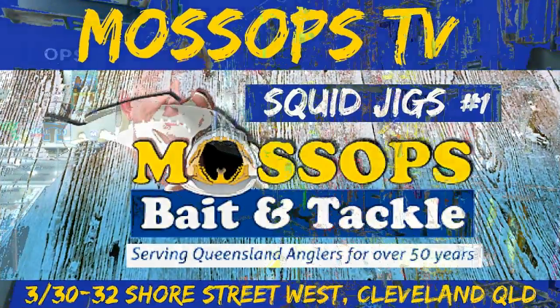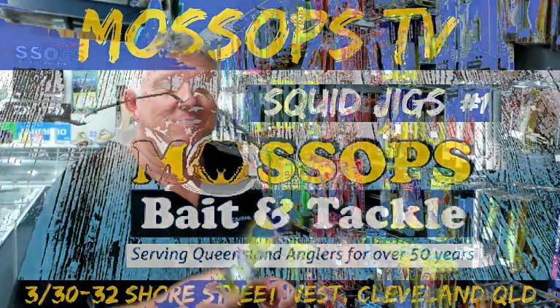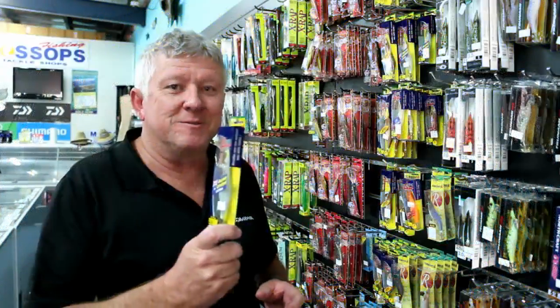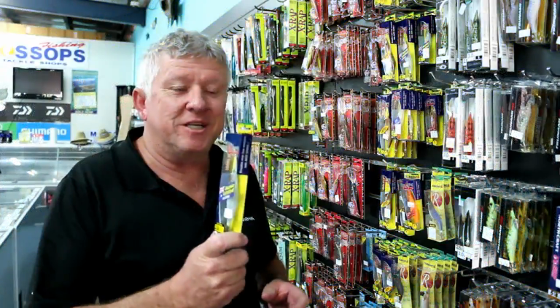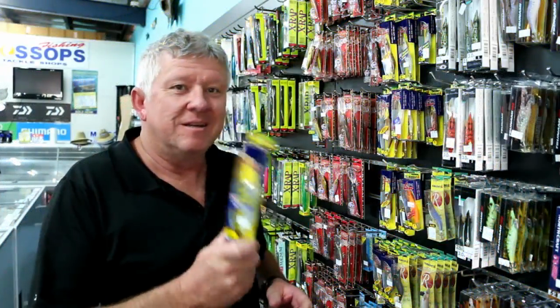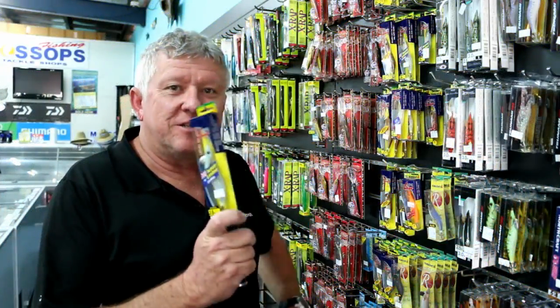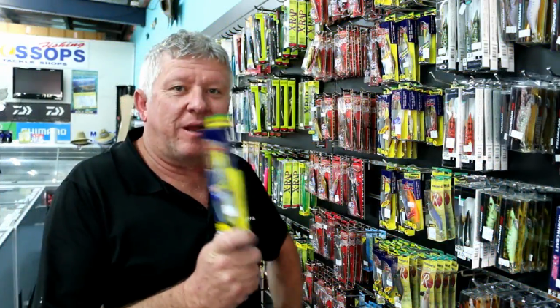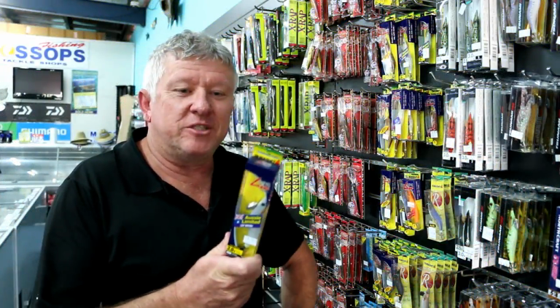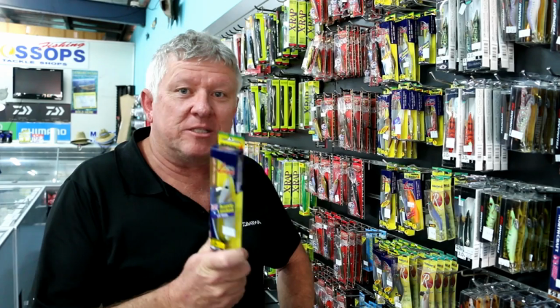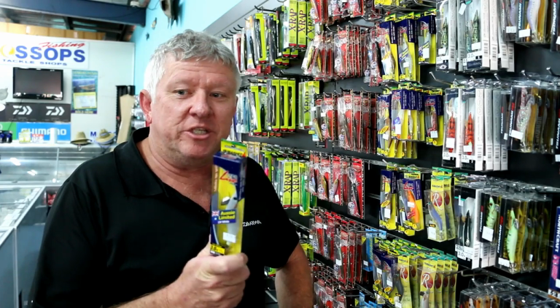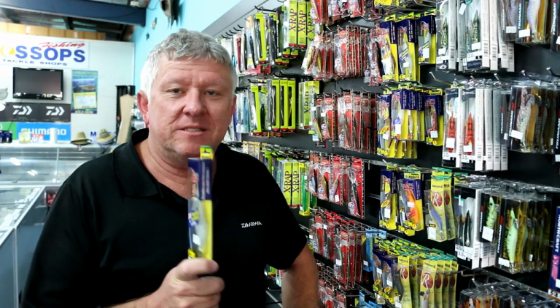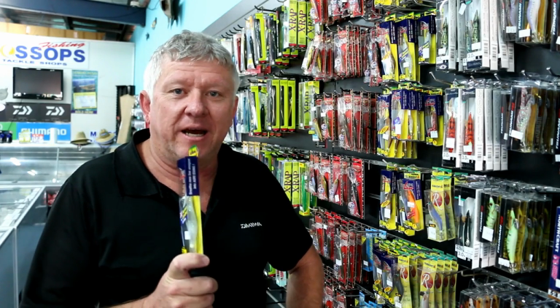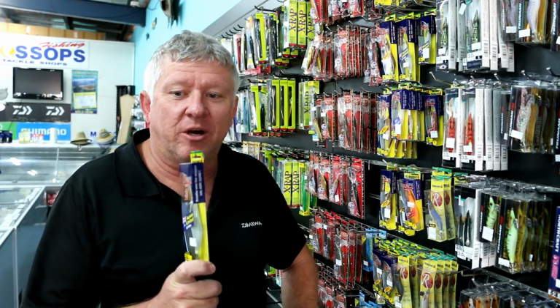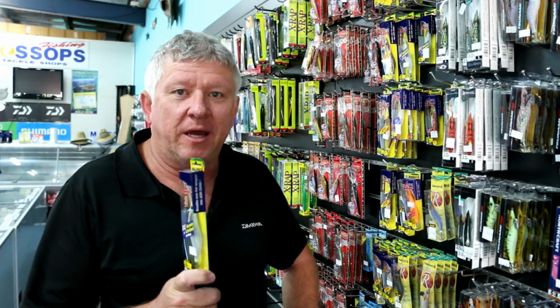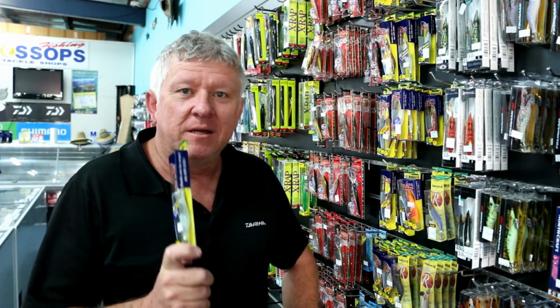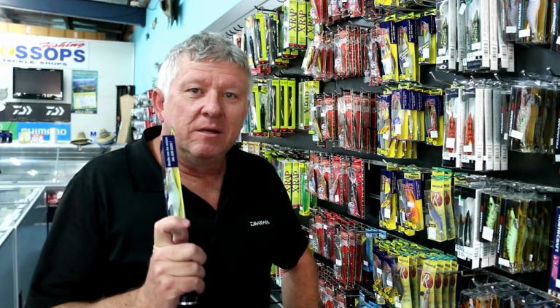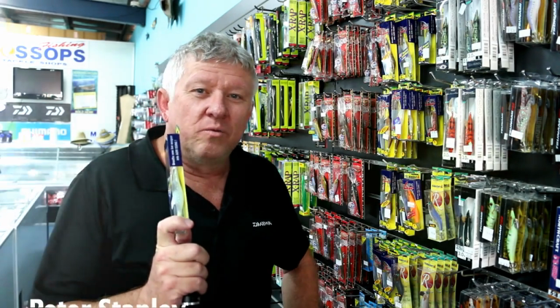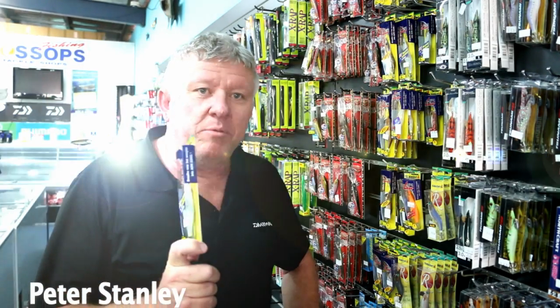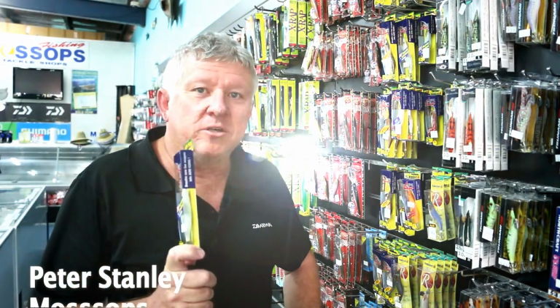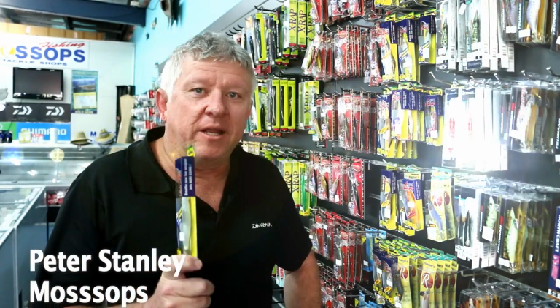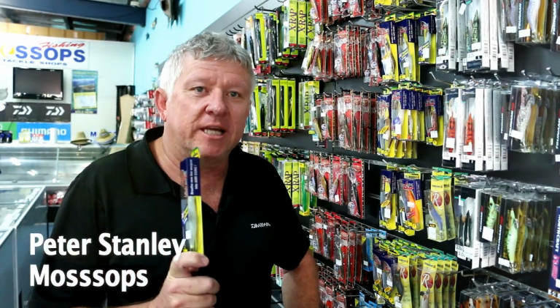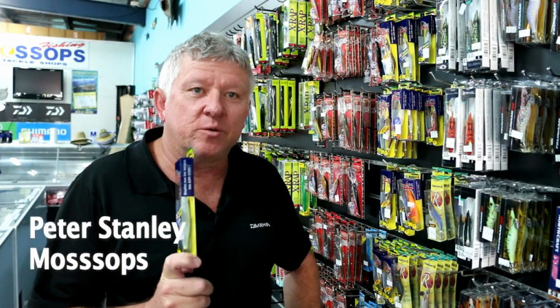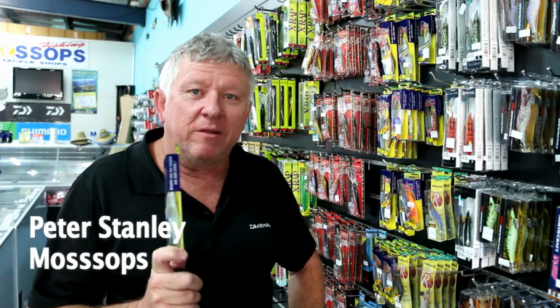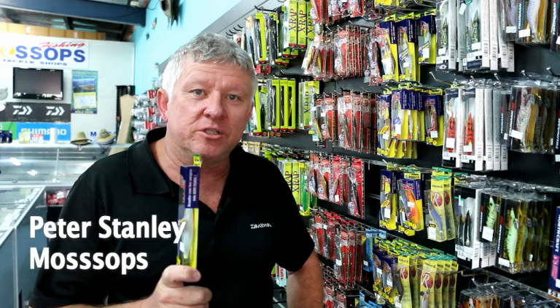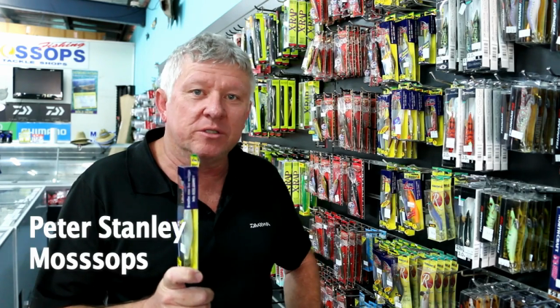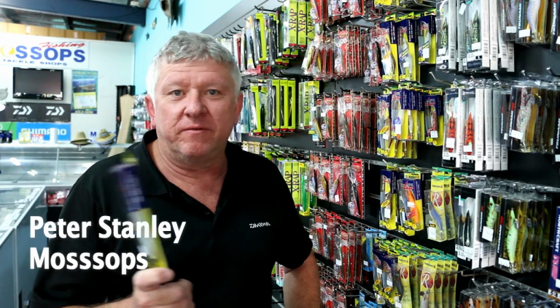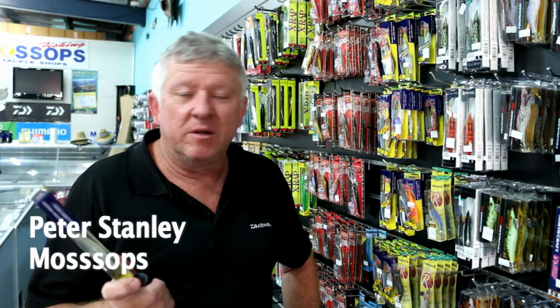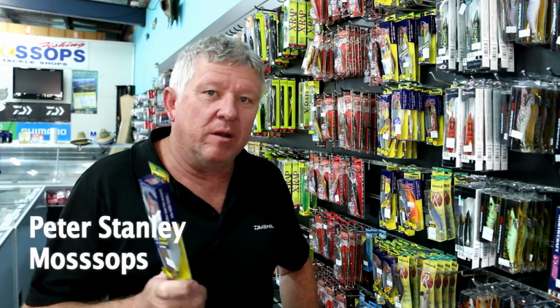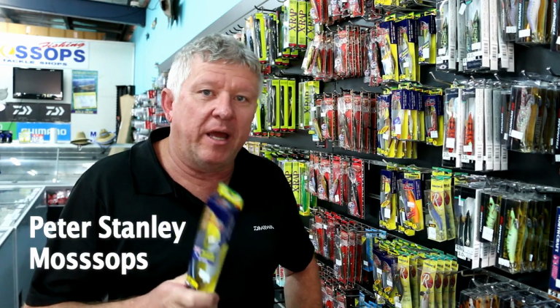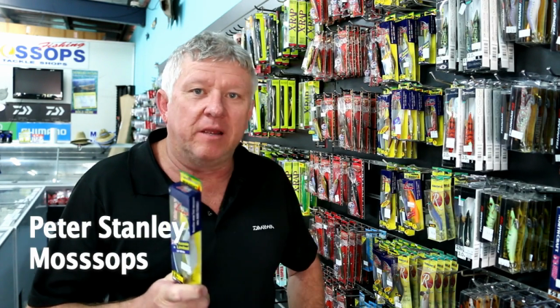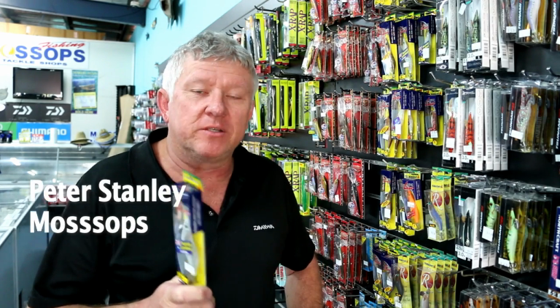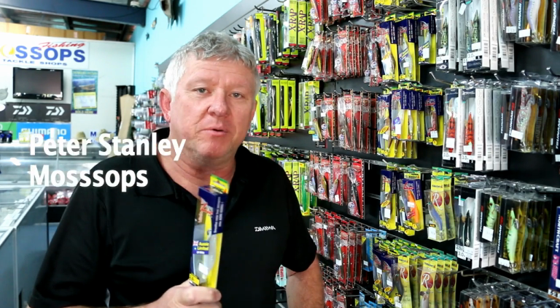Welcome to Lawson's Fishing. Today we're going to have a chat about squid jigs. This time of year is a really popular time to go chasing squid around the foreshores of Redland Bay, Cleveland, and Victoria Point.